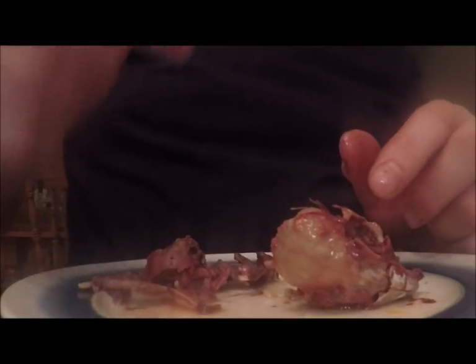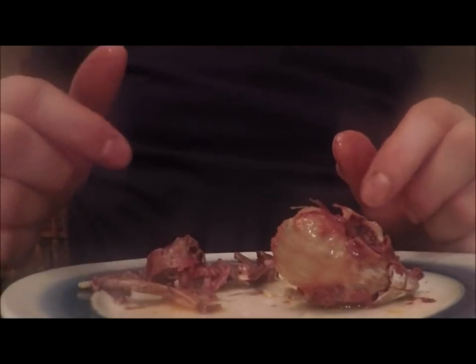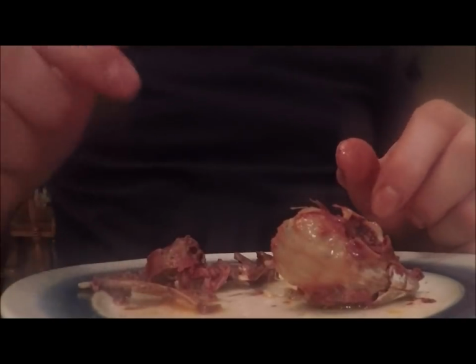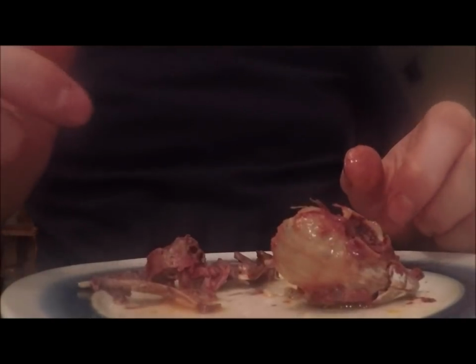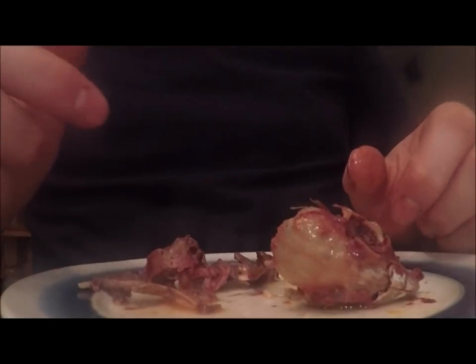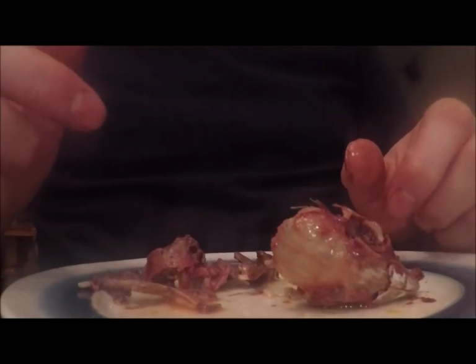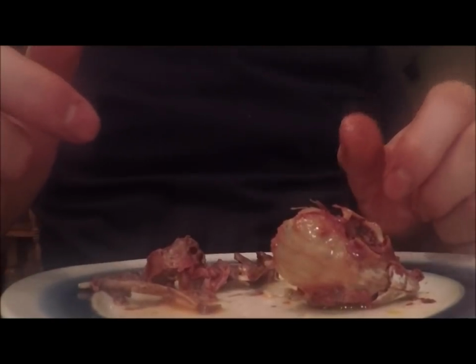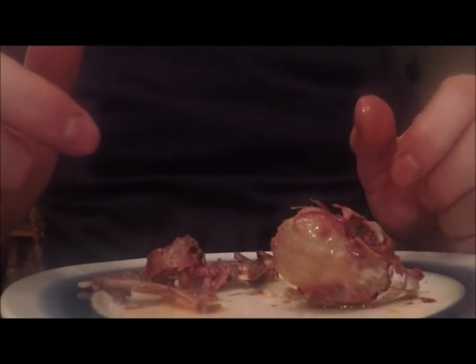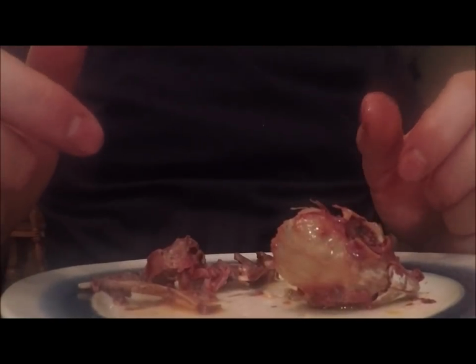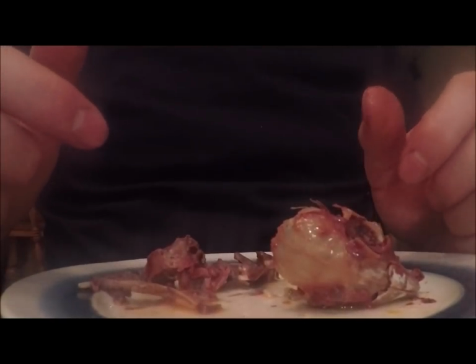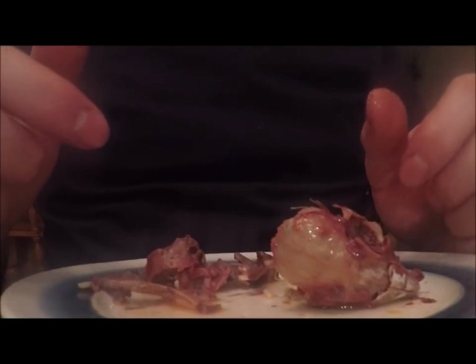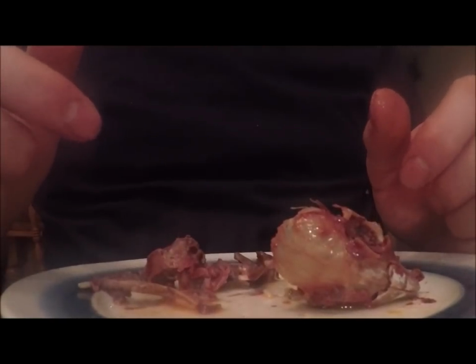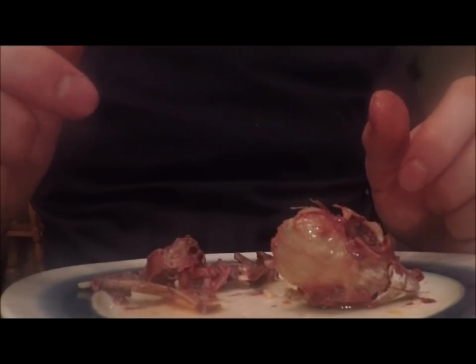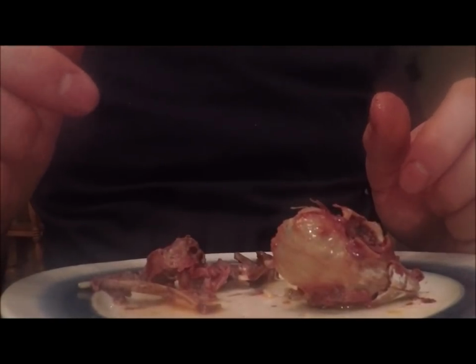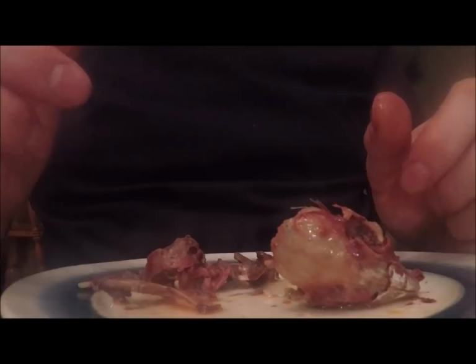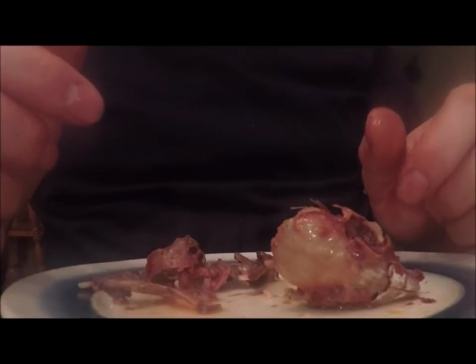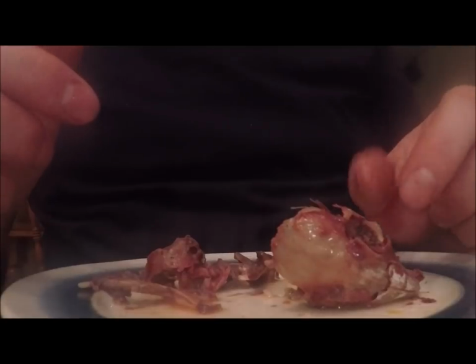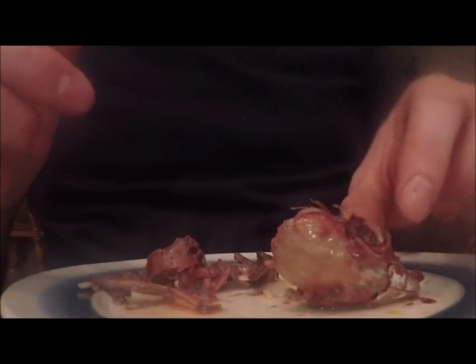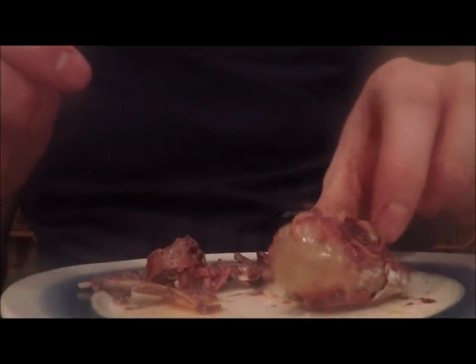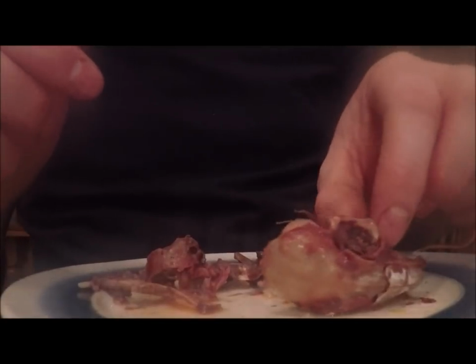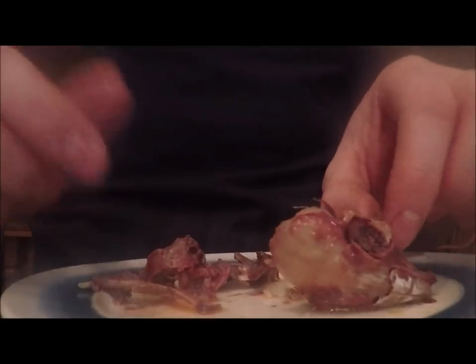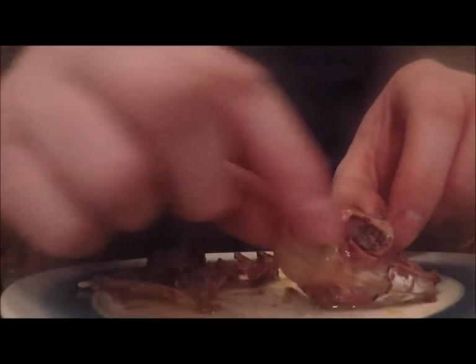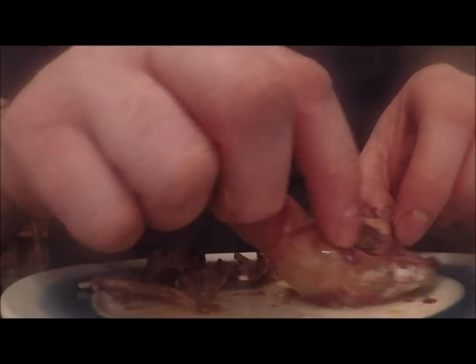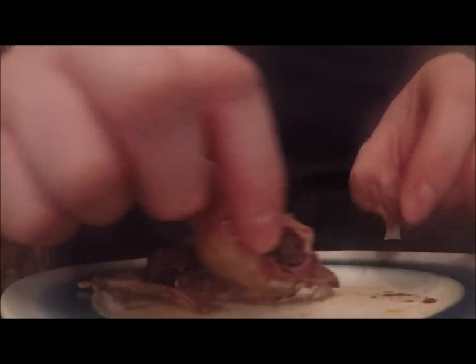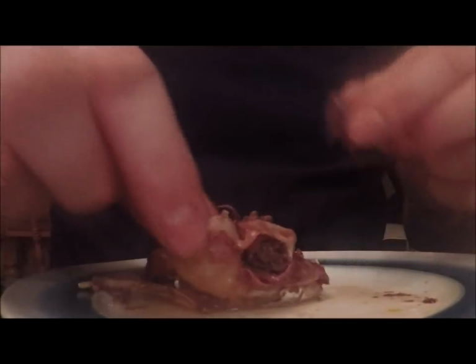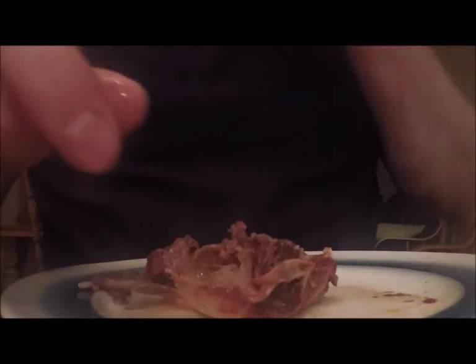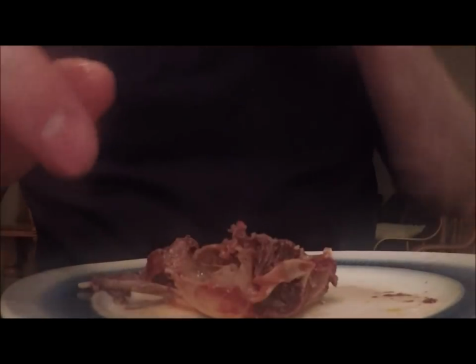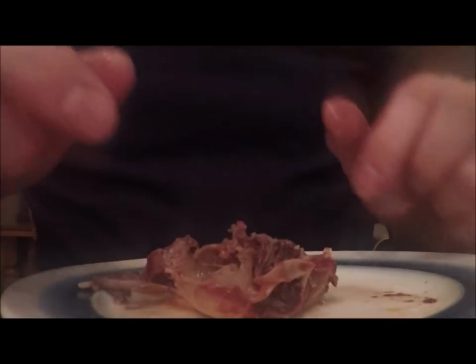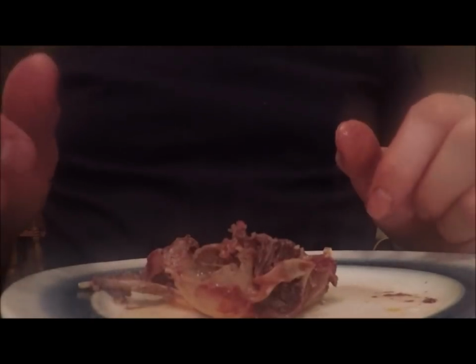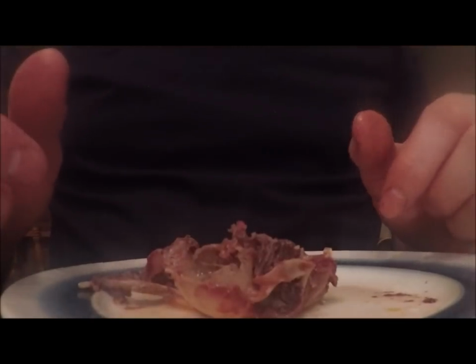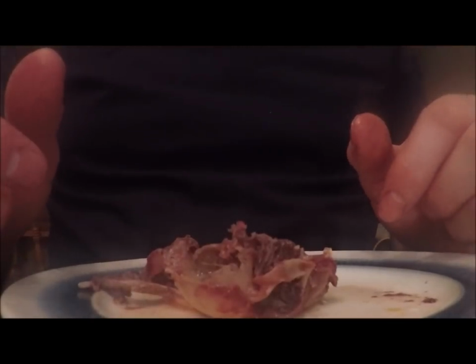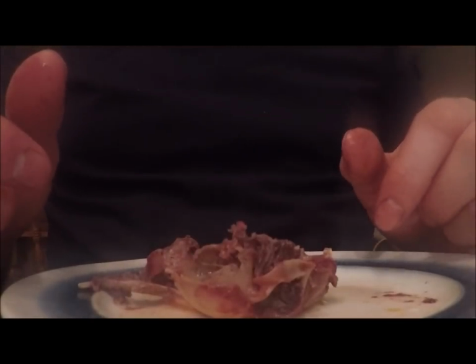And you guys, I just want to do a quick video just showing some recipes using the salt moose meat — people have been asking about it and stuff. So I'll probably show another couple later on.